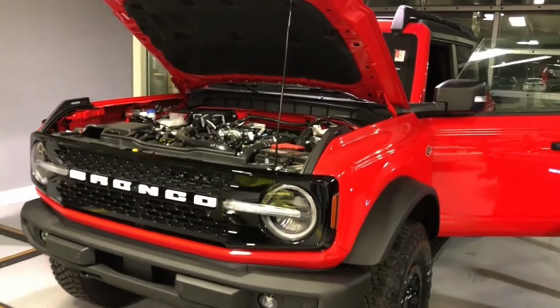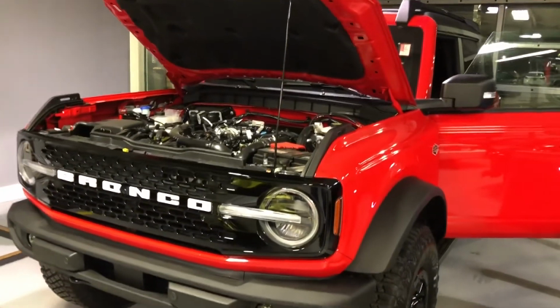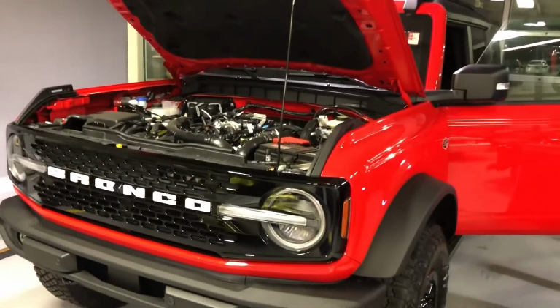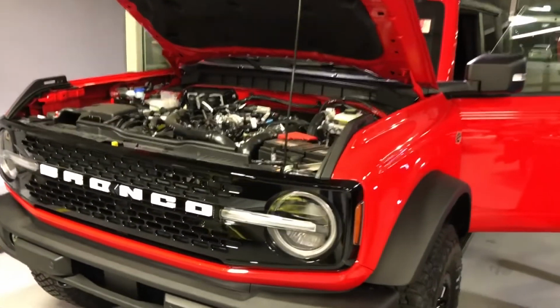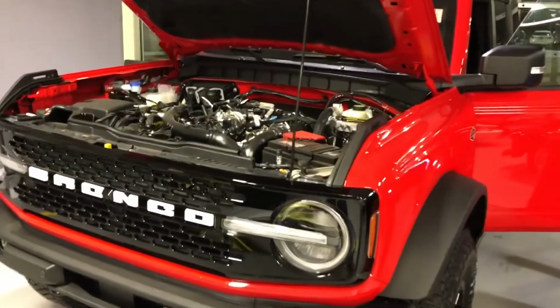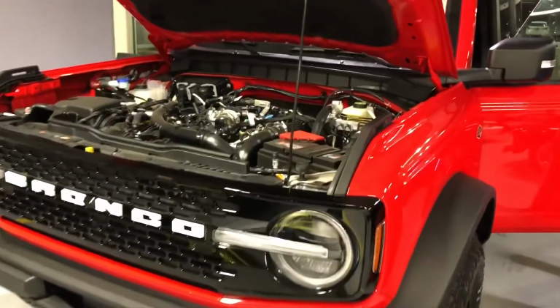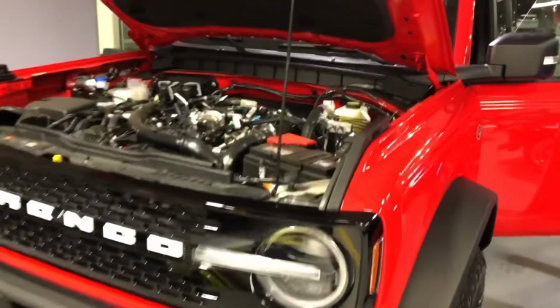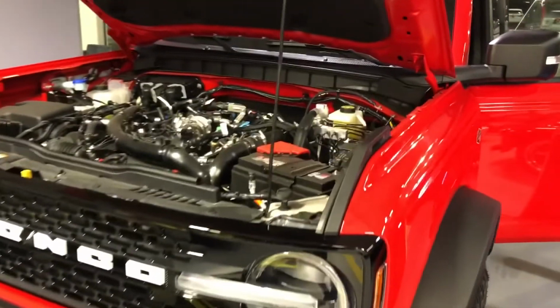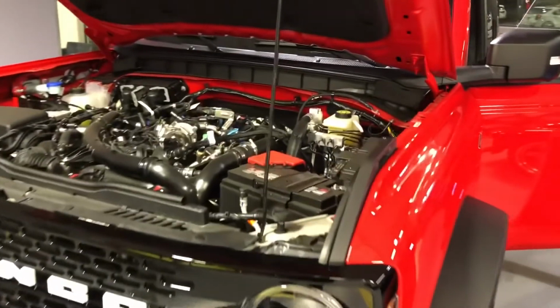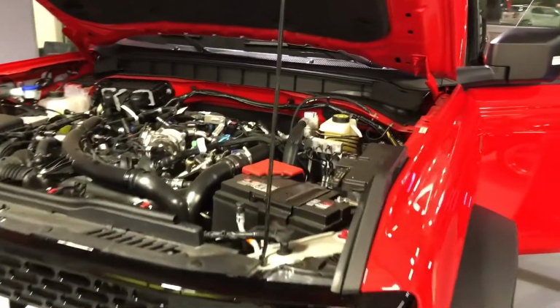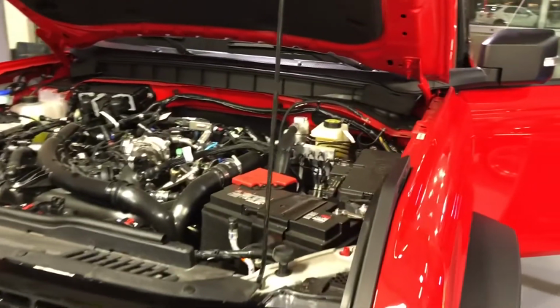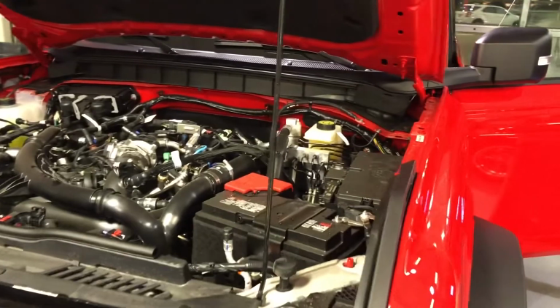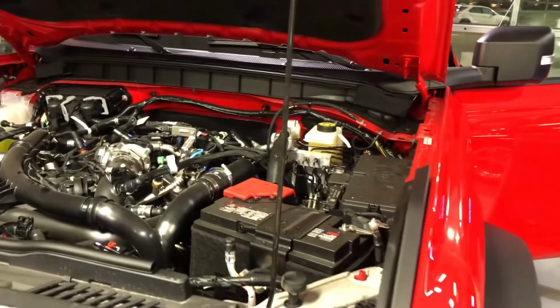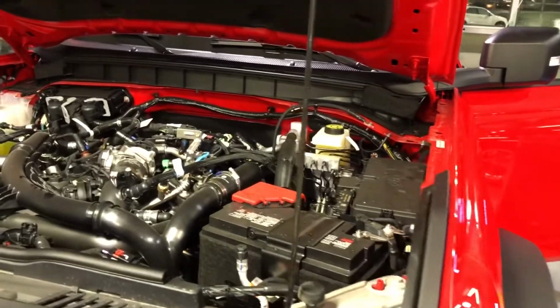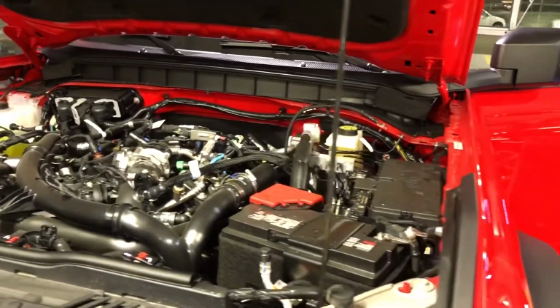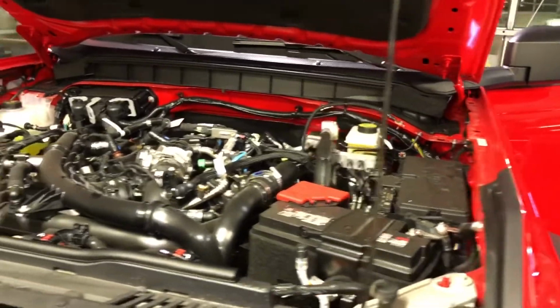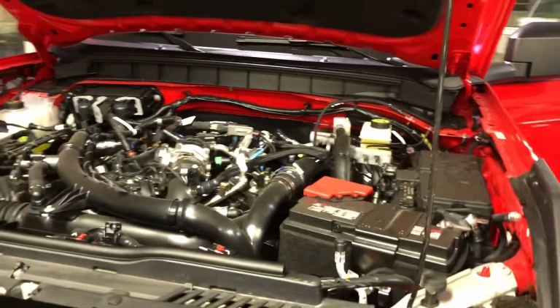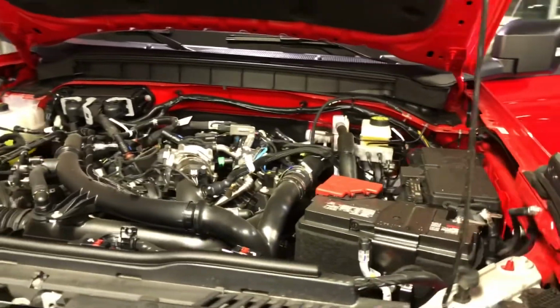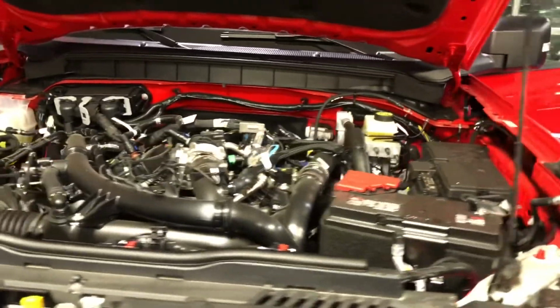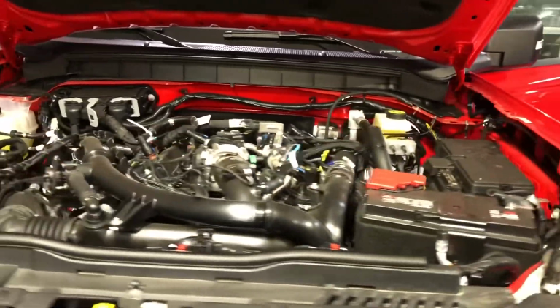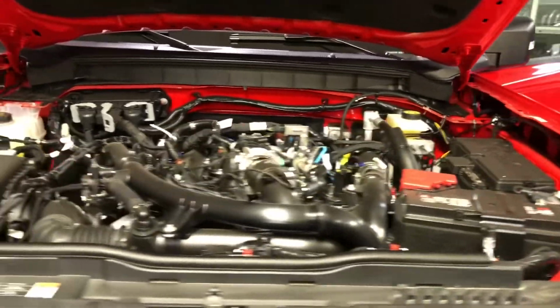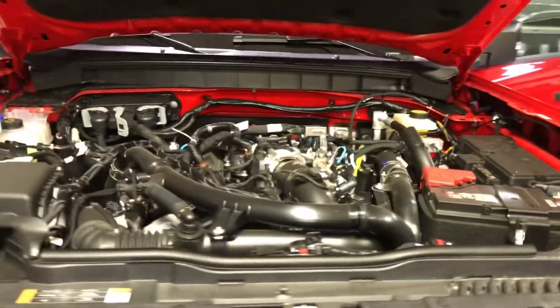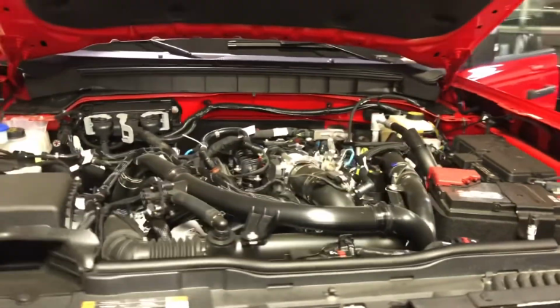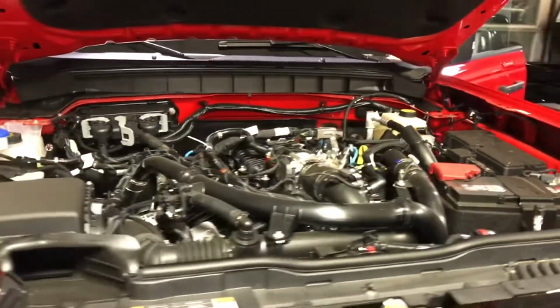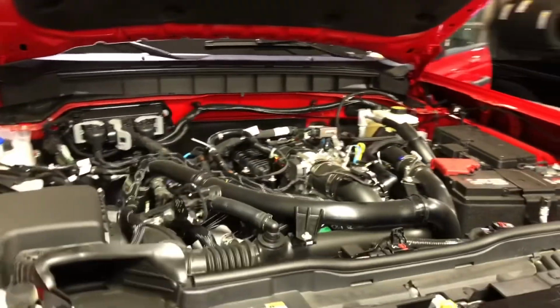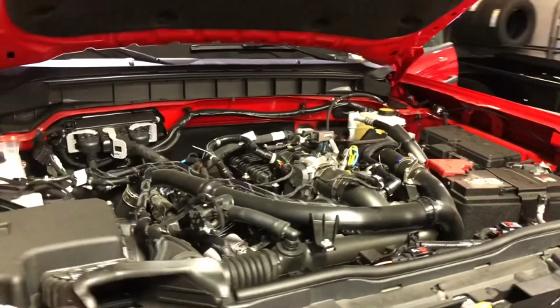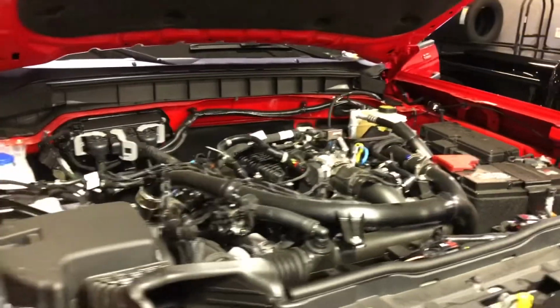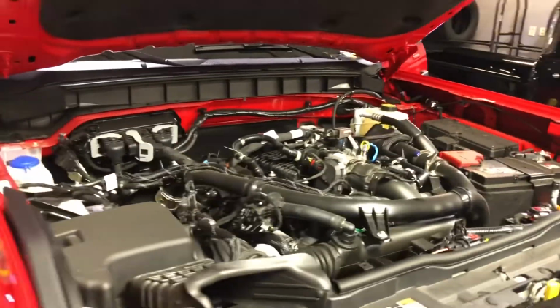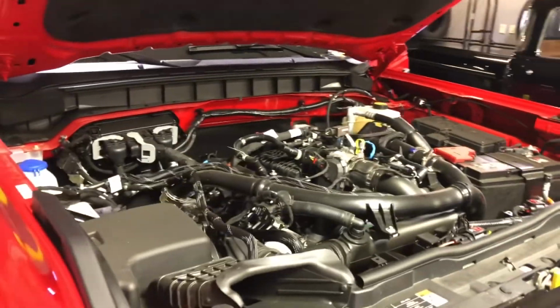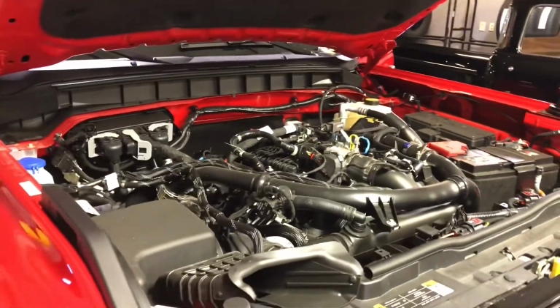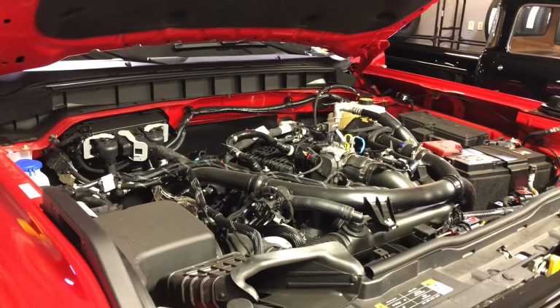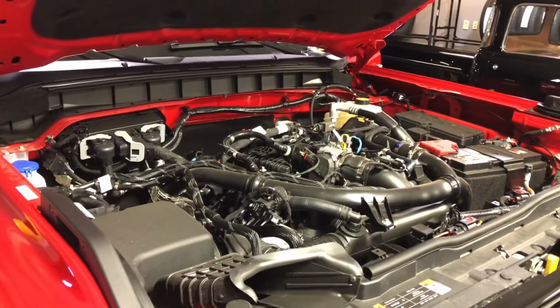2.7-liter EcoBoost V6 engine with a 10-speed automatic transmission. Let's crank it up.